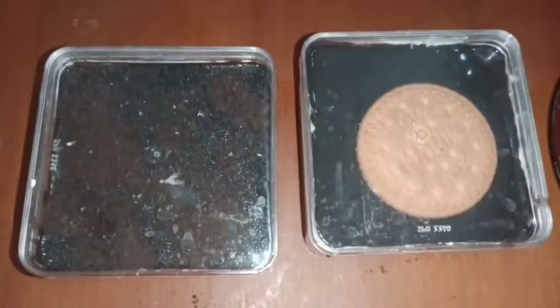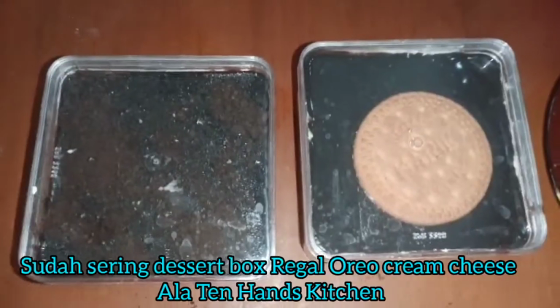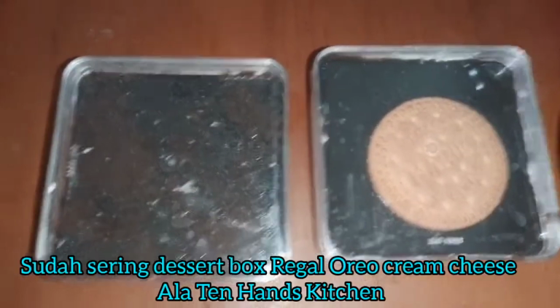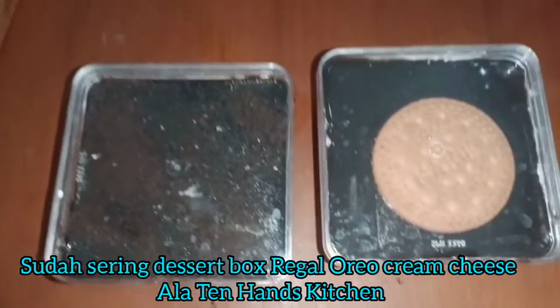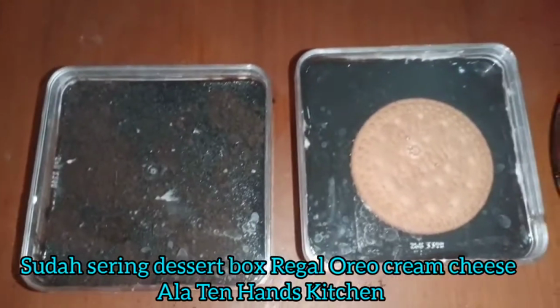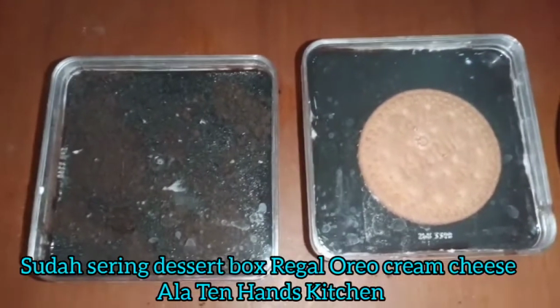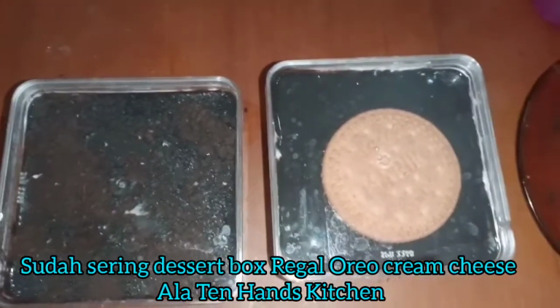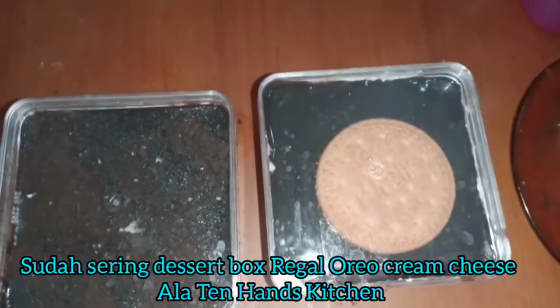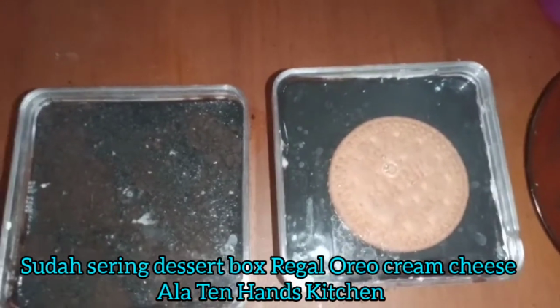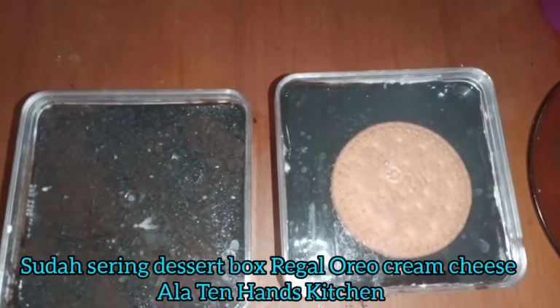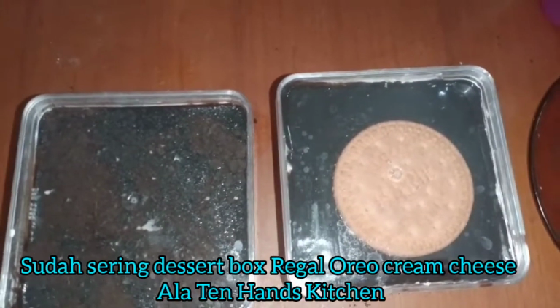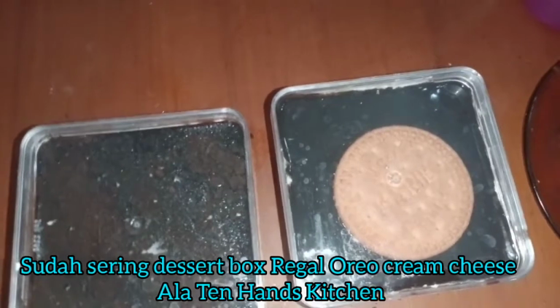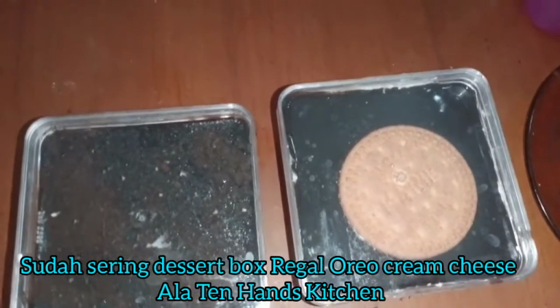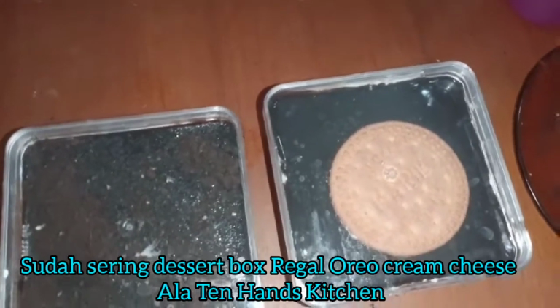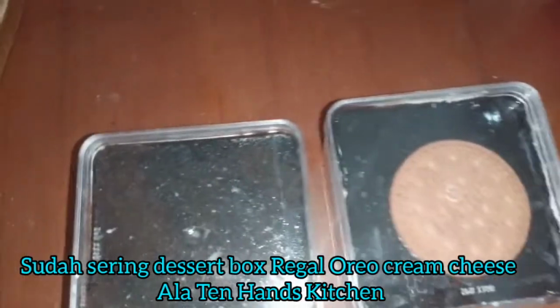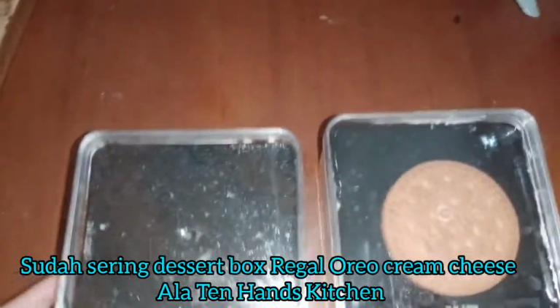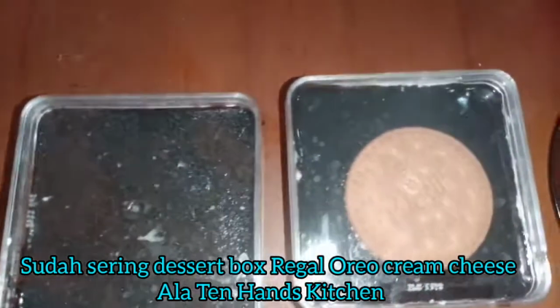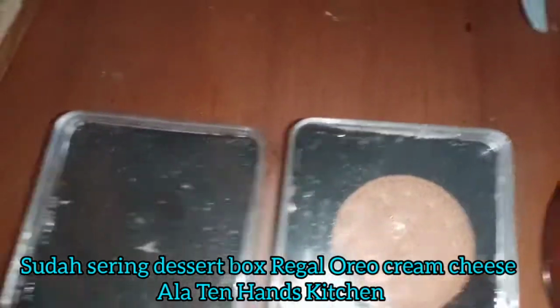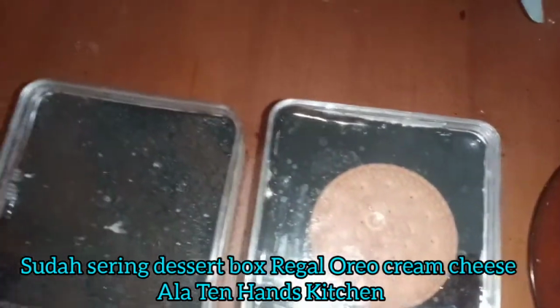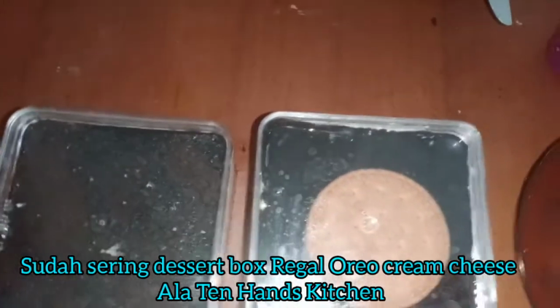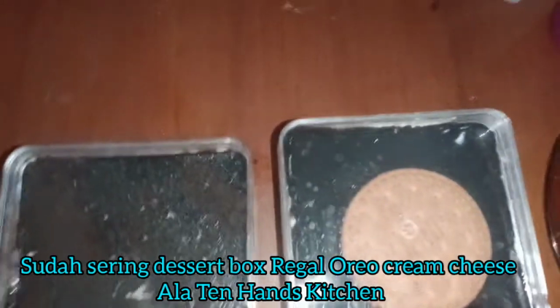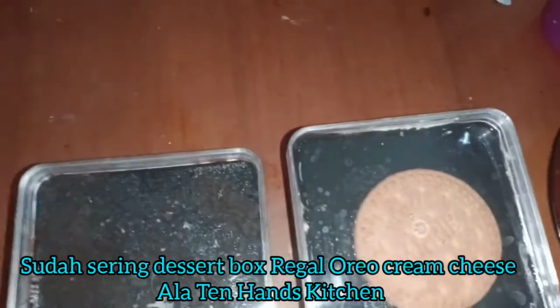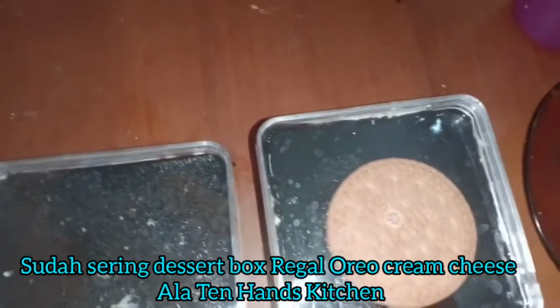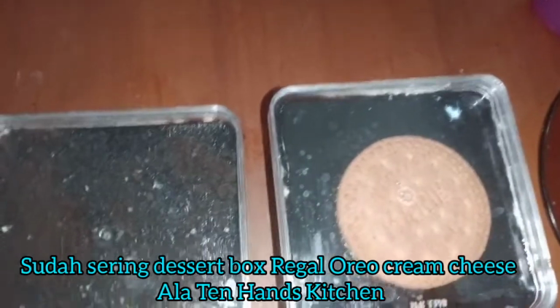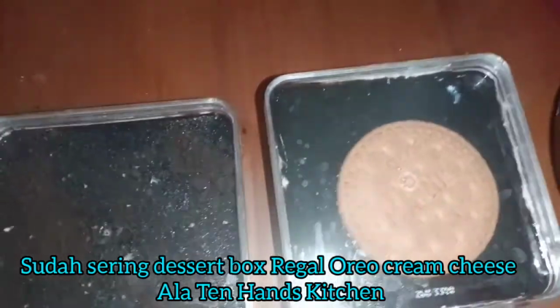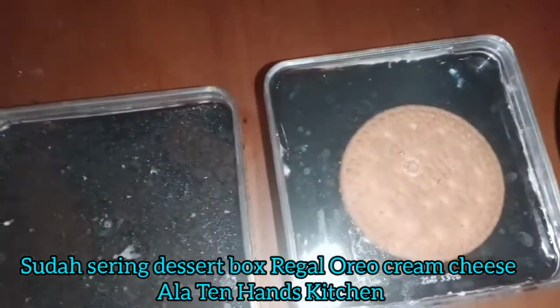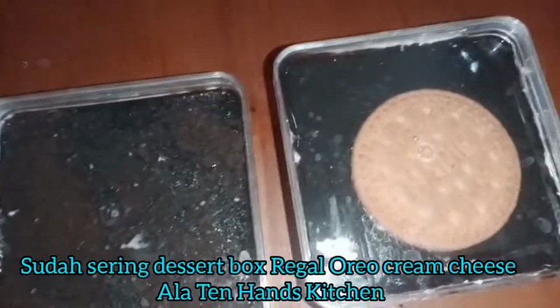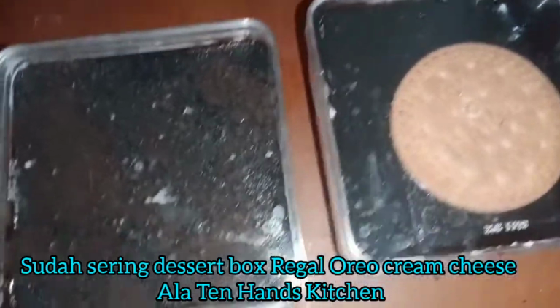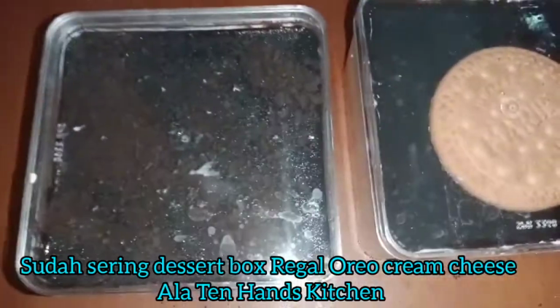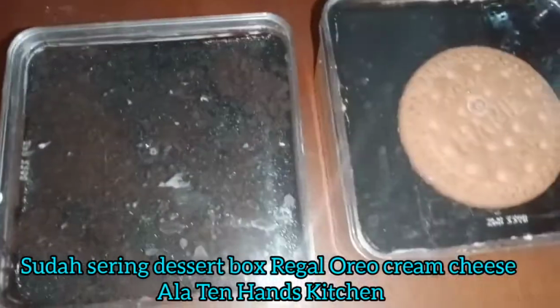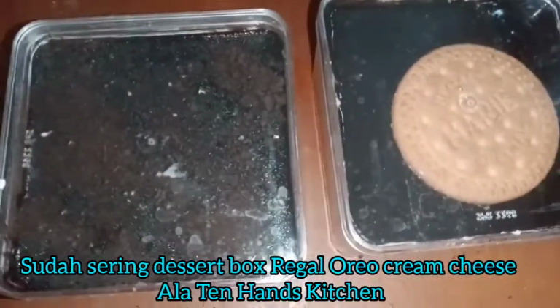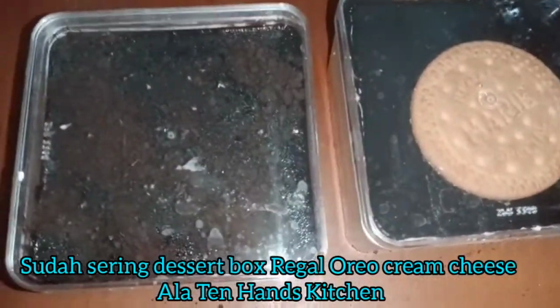Sudah jadi guys. Dessert box: oreo cream cheese dan regal cream cheese dessert box. Alatan Hands Kitchen.